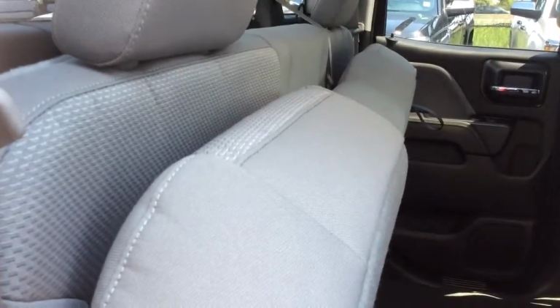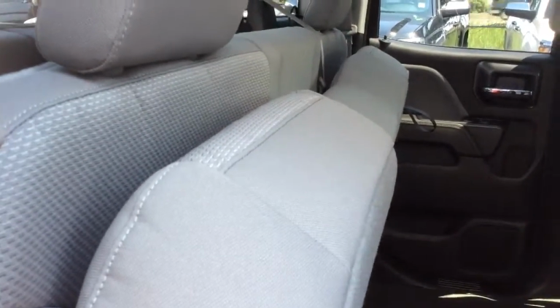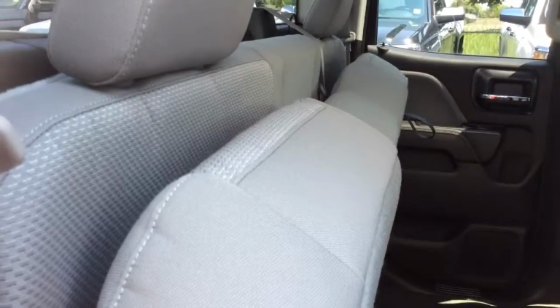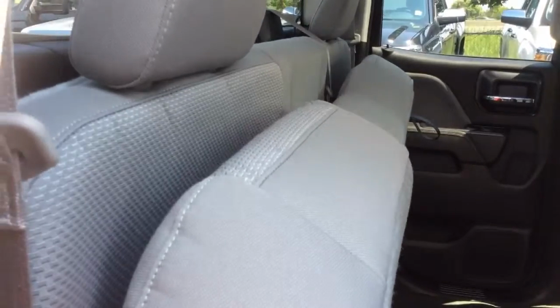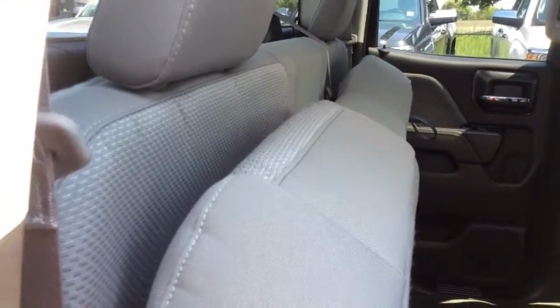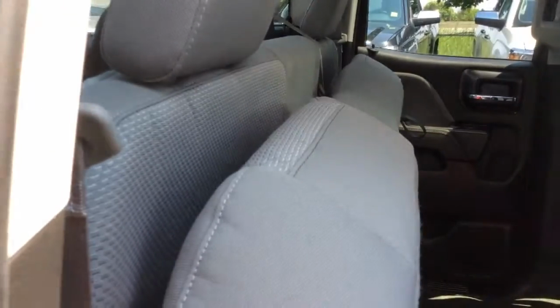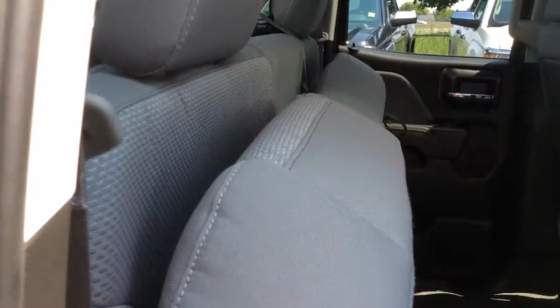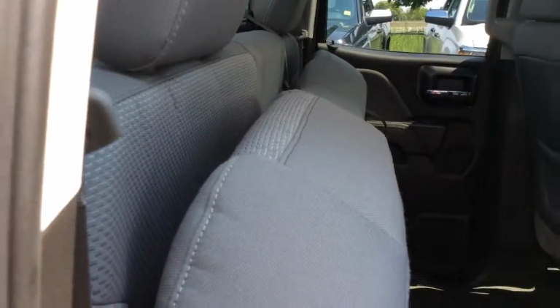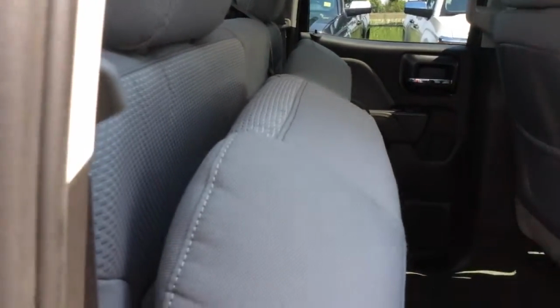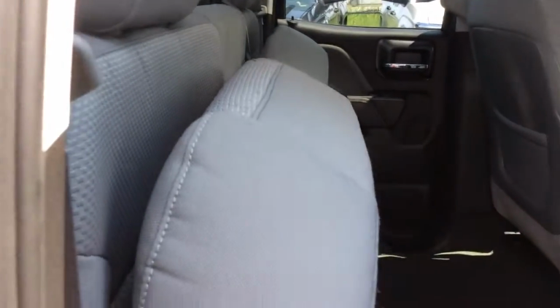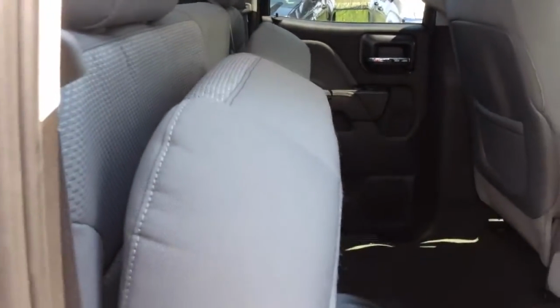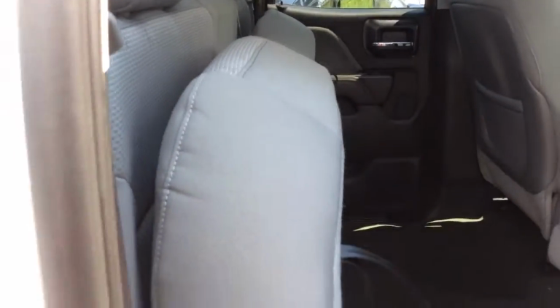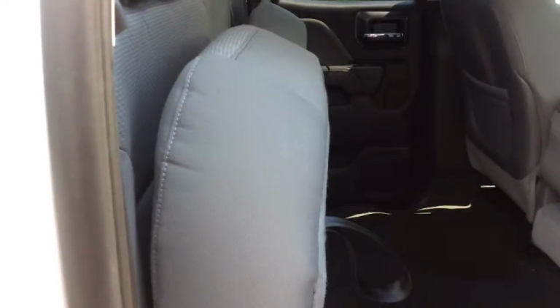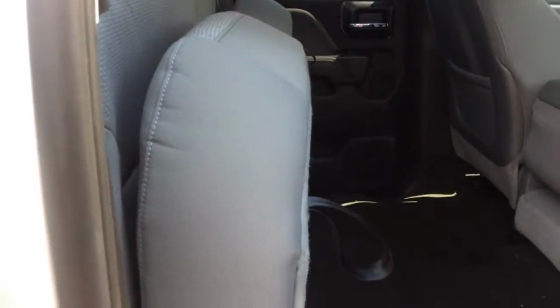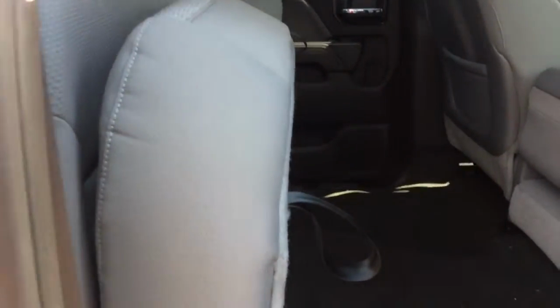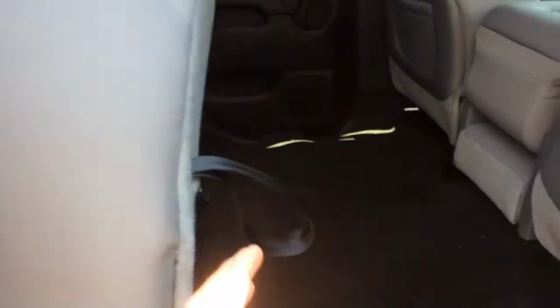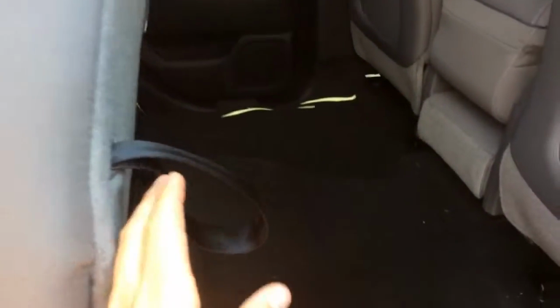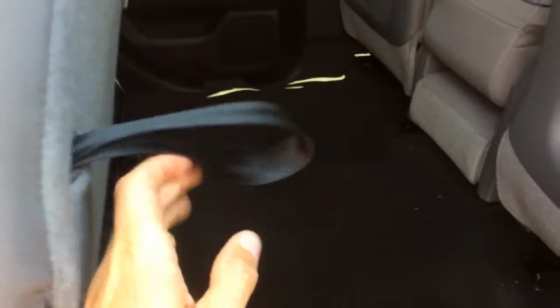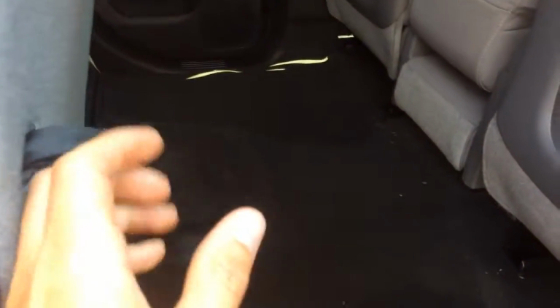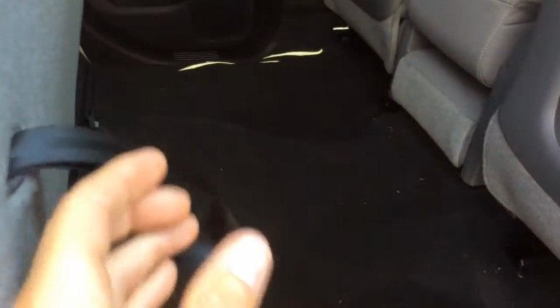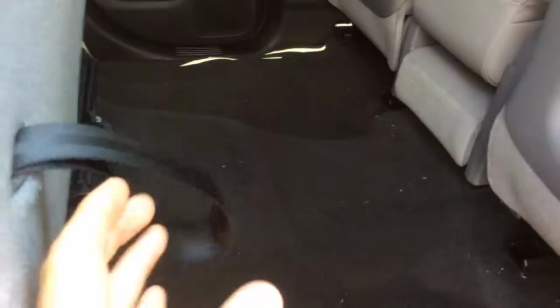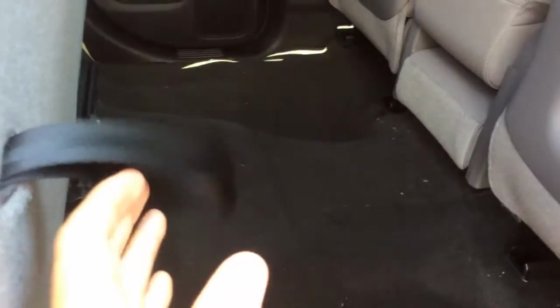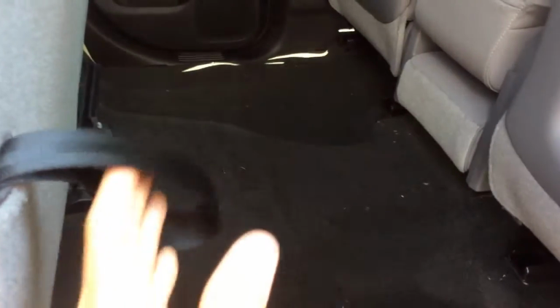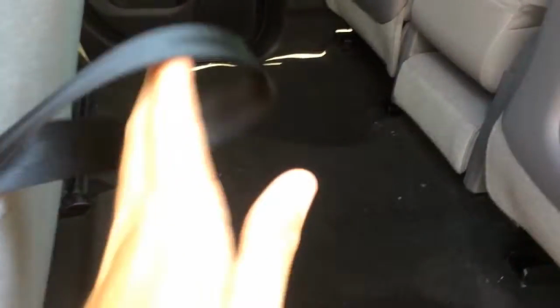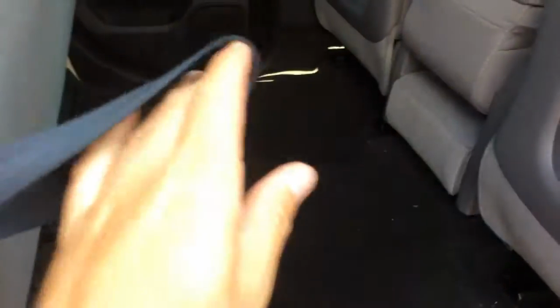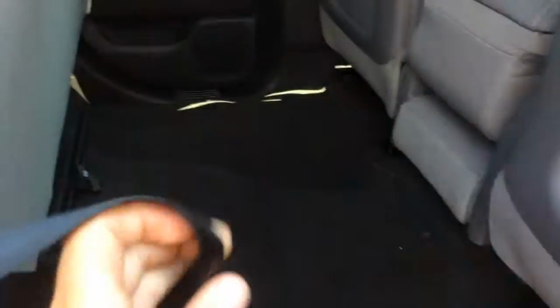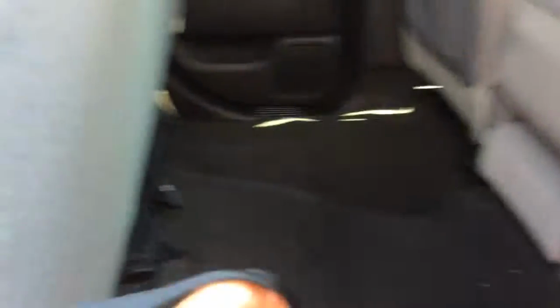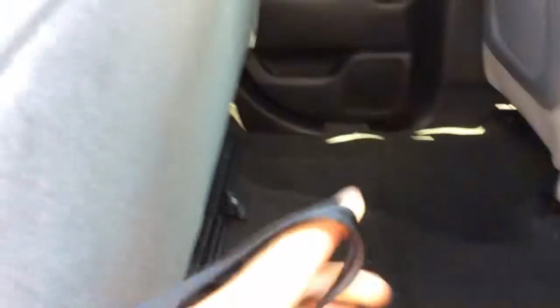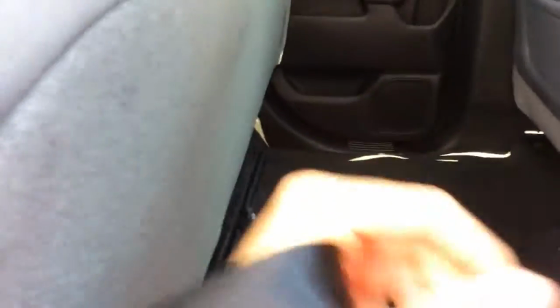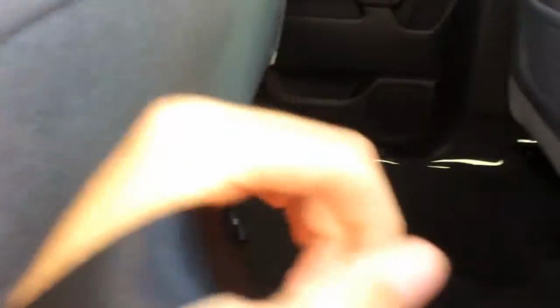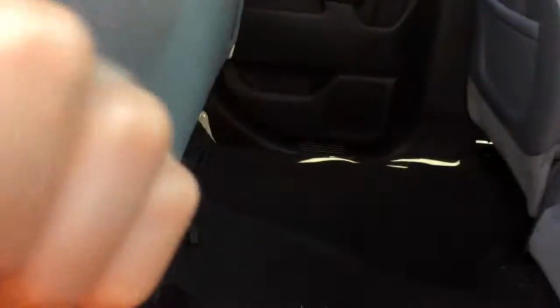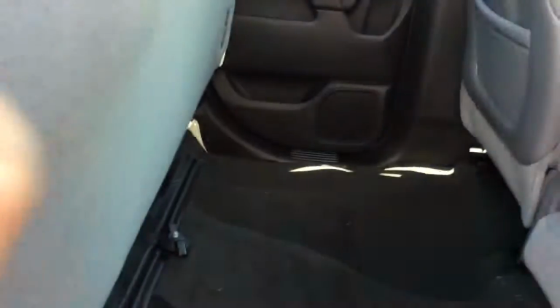You have a solid bench seat here that can be folded up to give you a little more cargo room, and to send it back down you just have to pull on the strap.